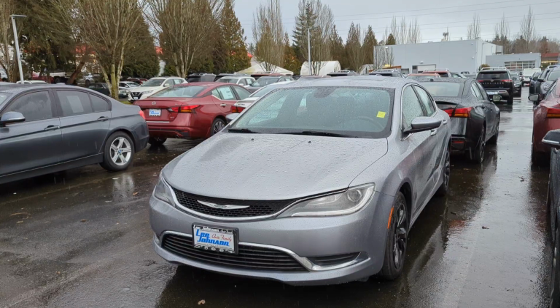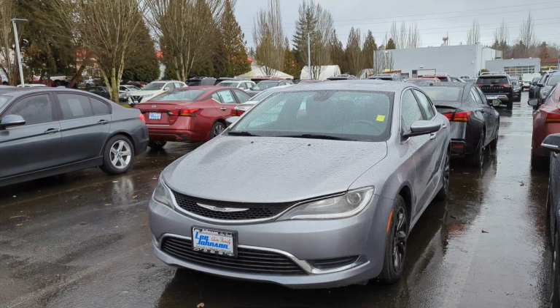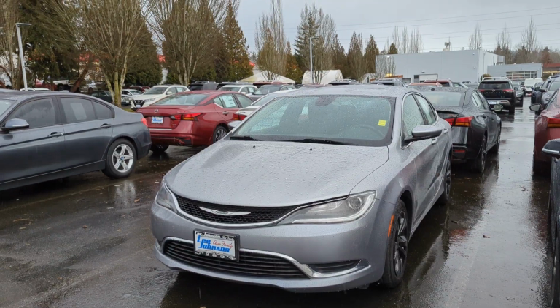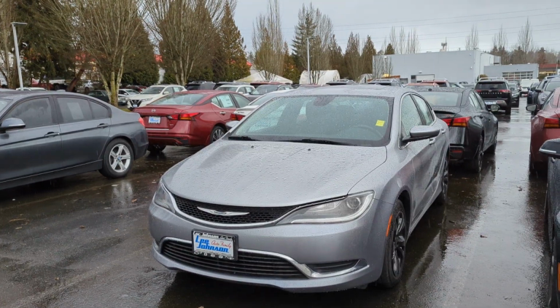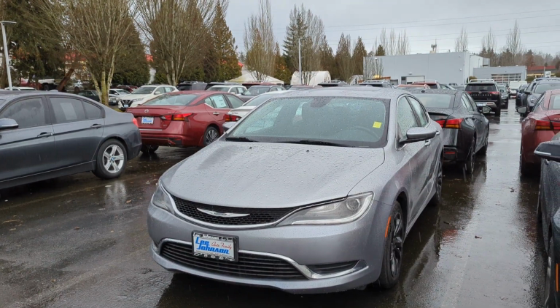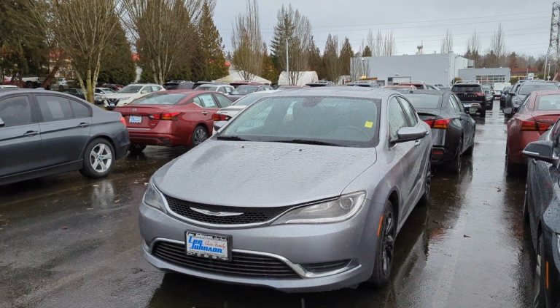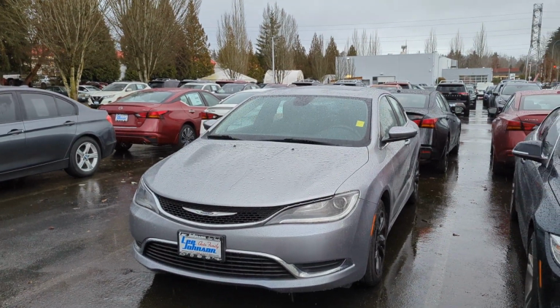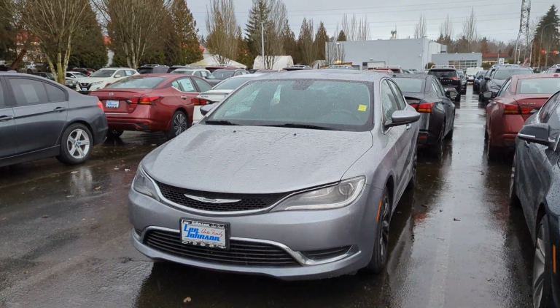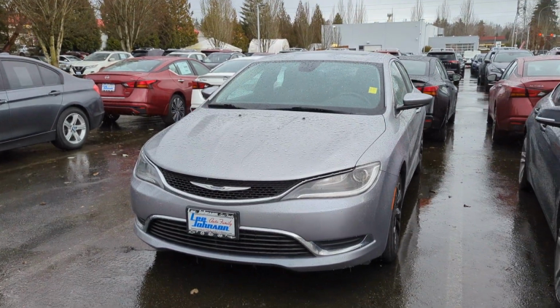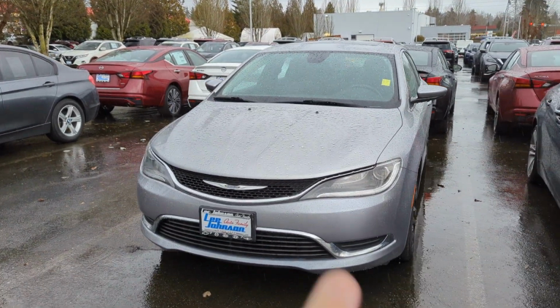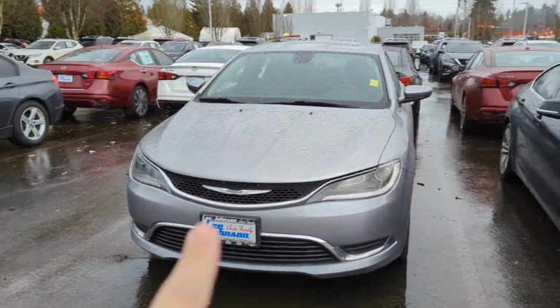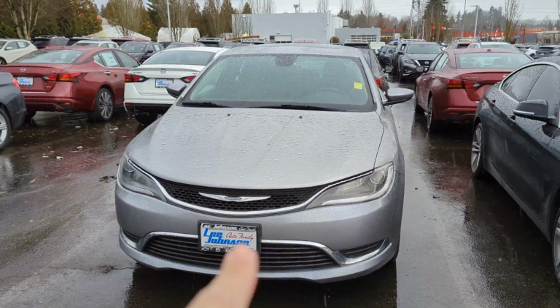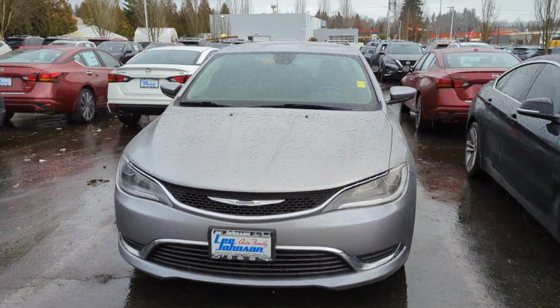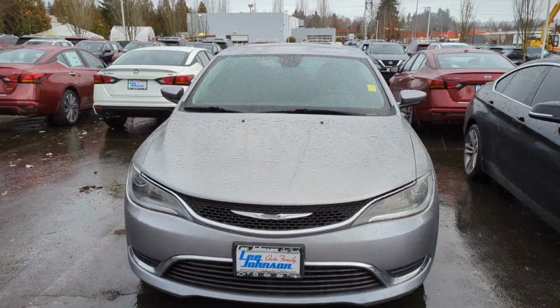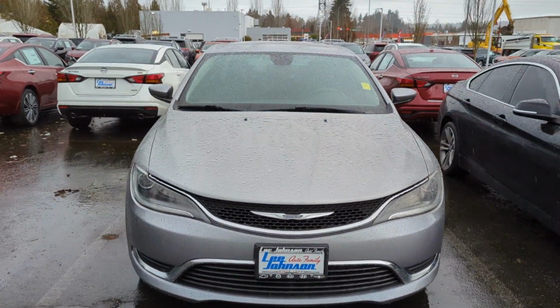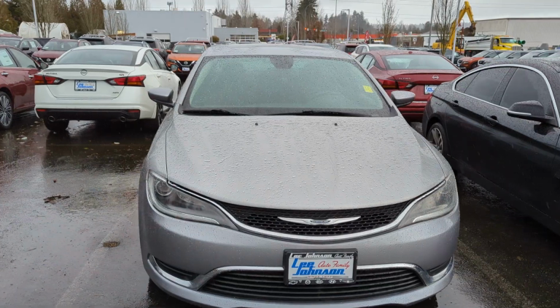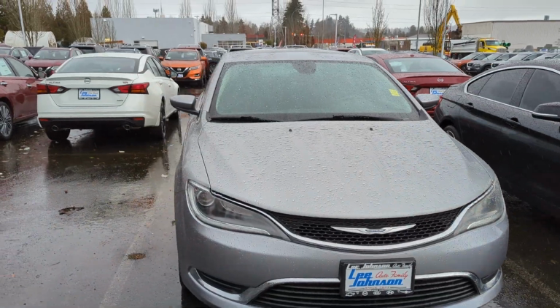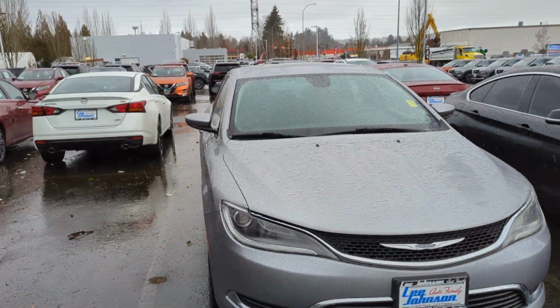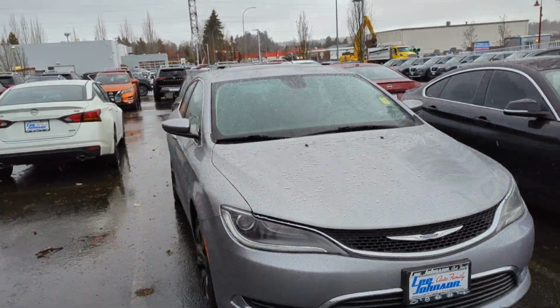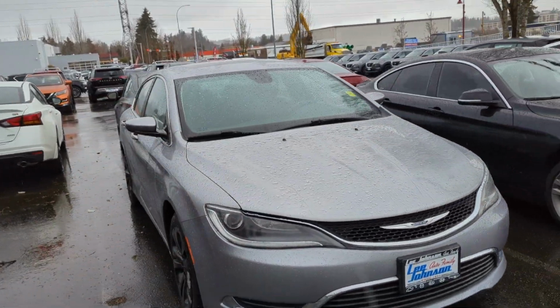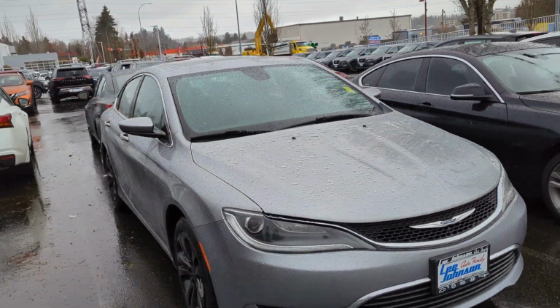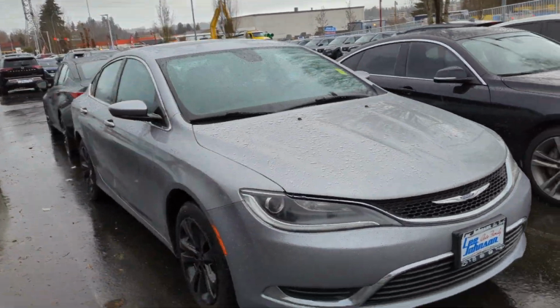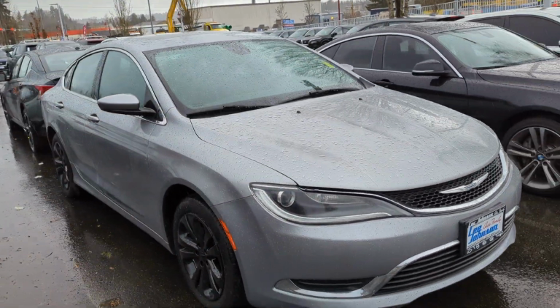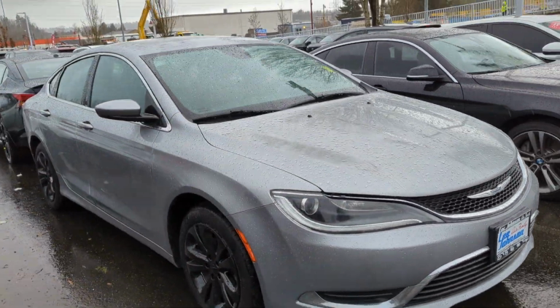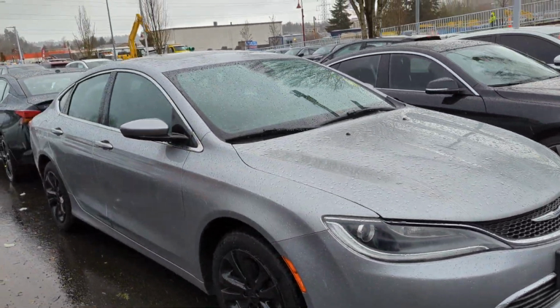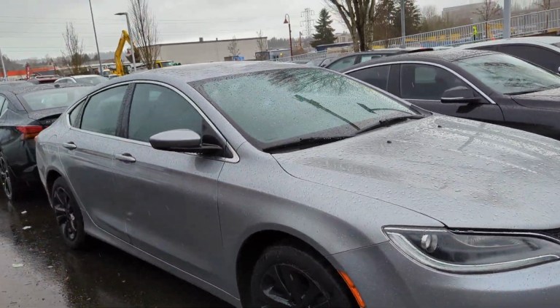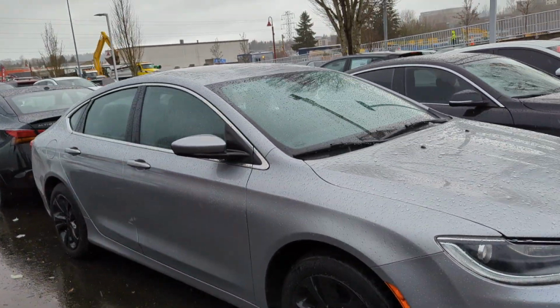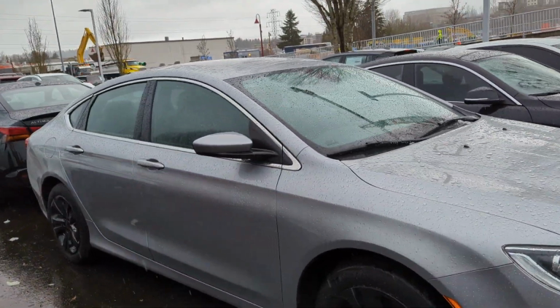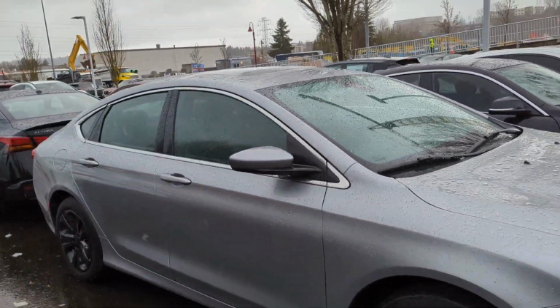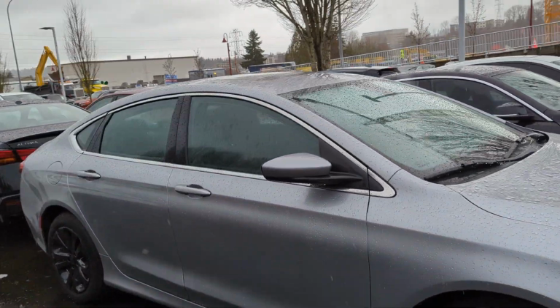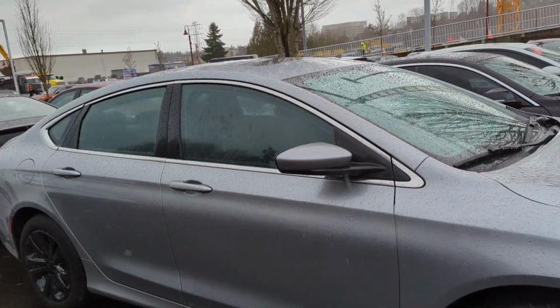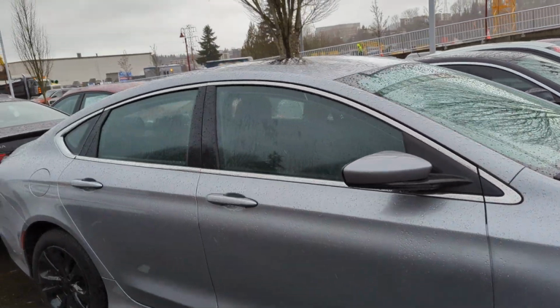Hi, Crystal Anthony over at Lee Johnson Nissan of Kirkland, shooting you a quick video preview of the Chrysler 200 that you were looking into online. It is here and still available.